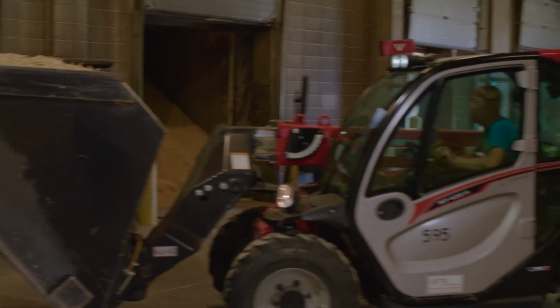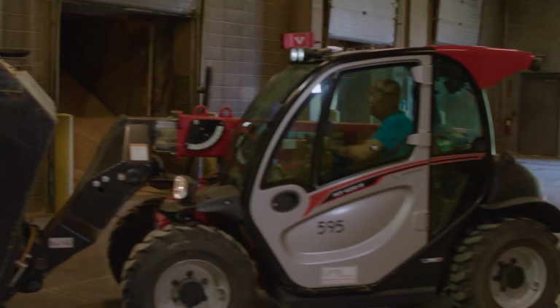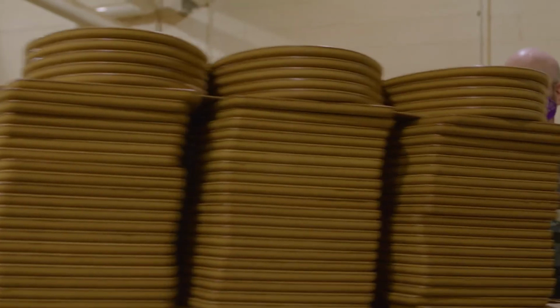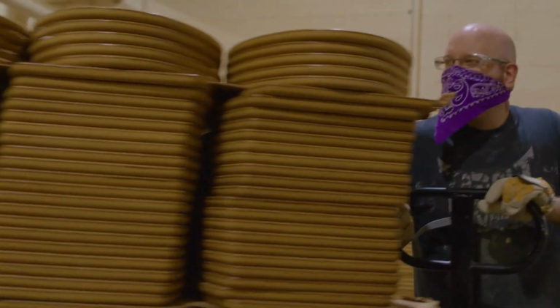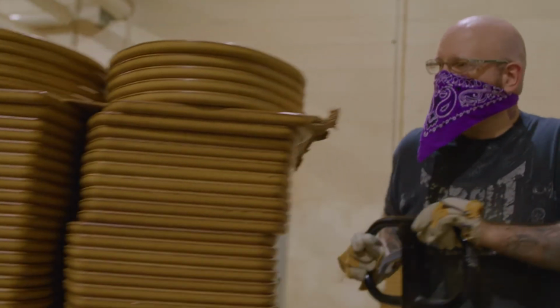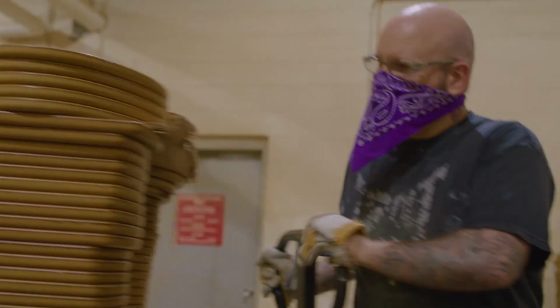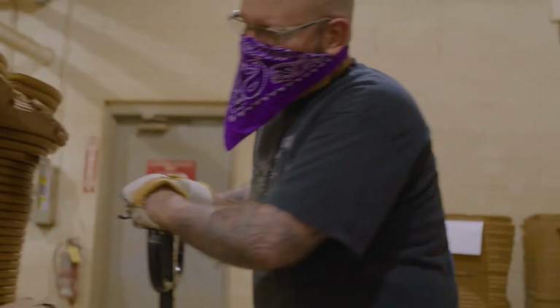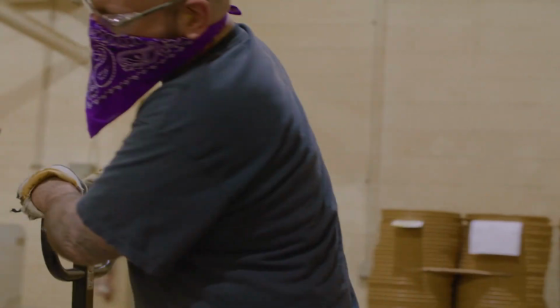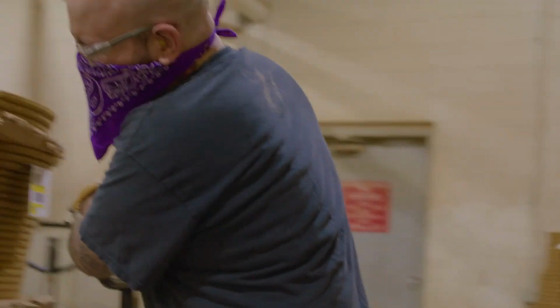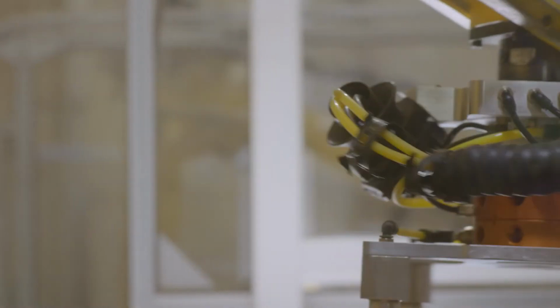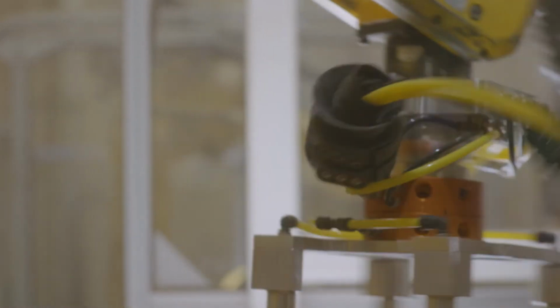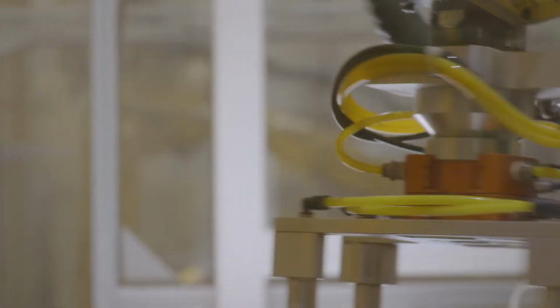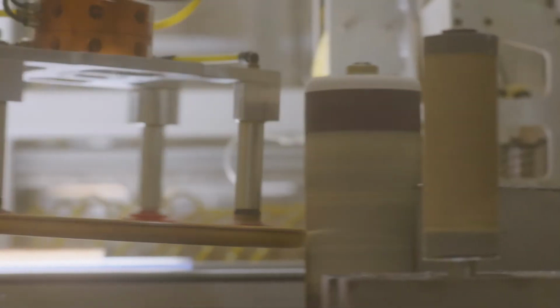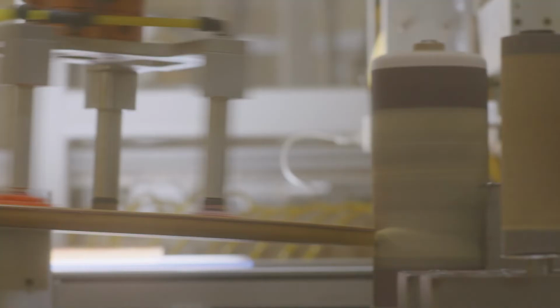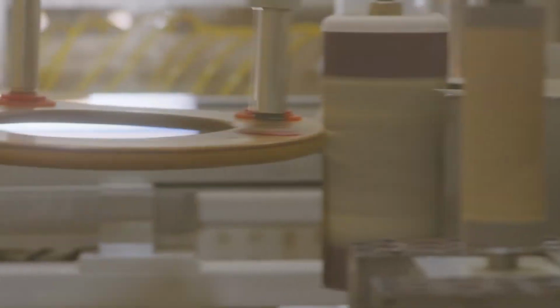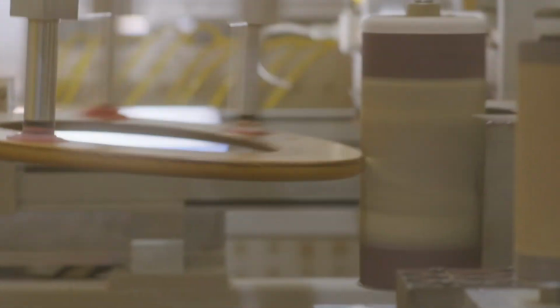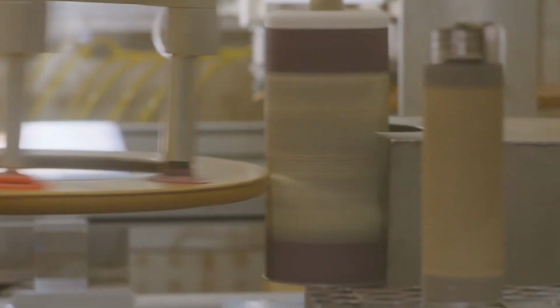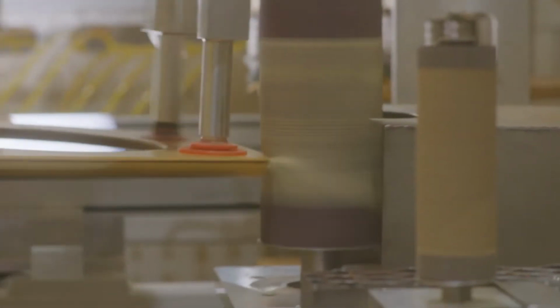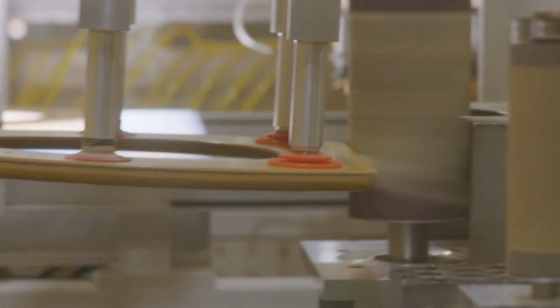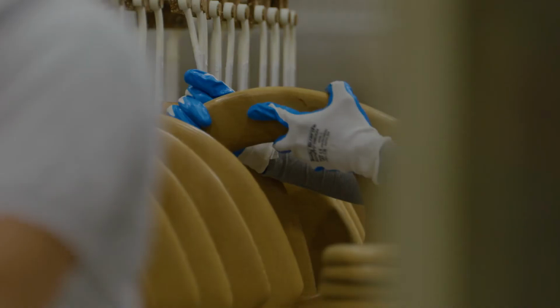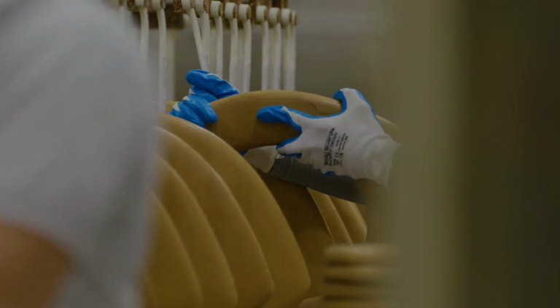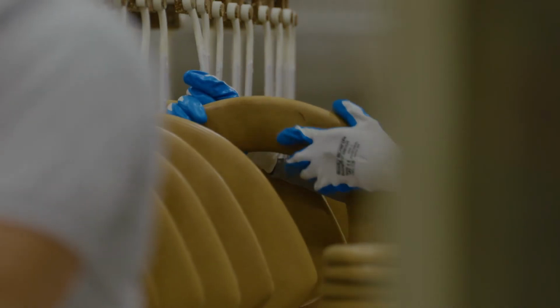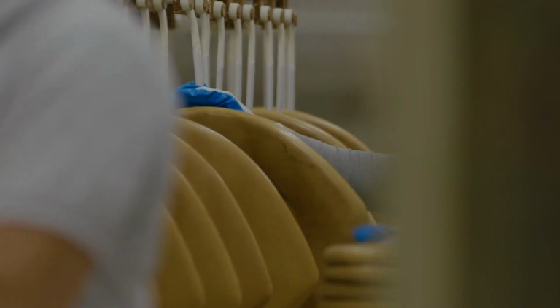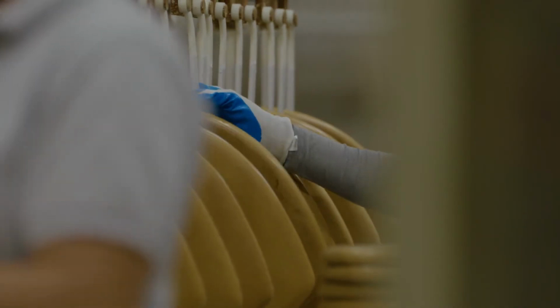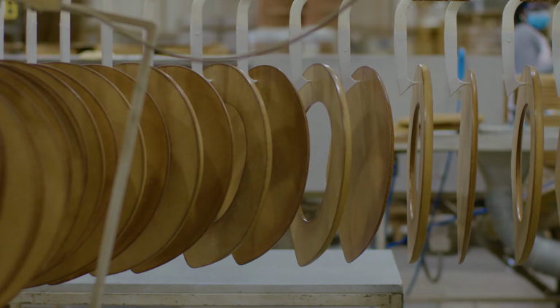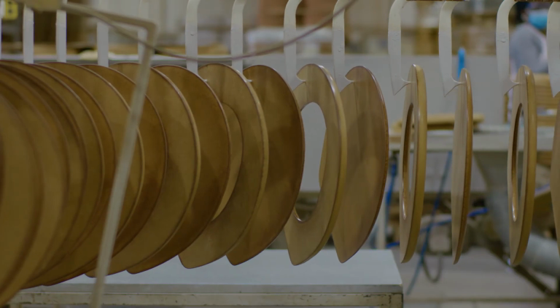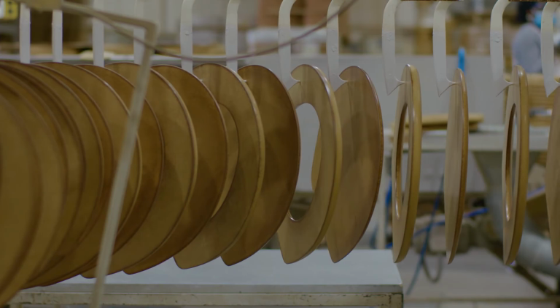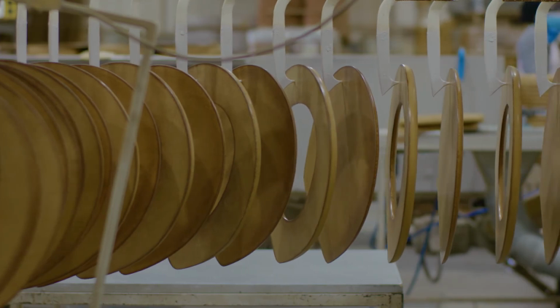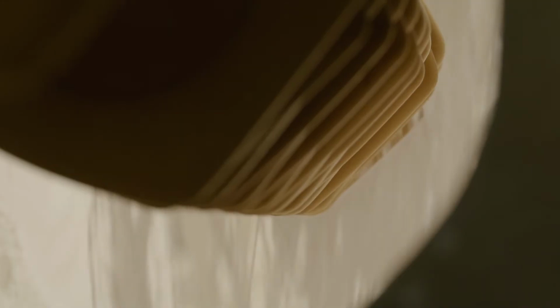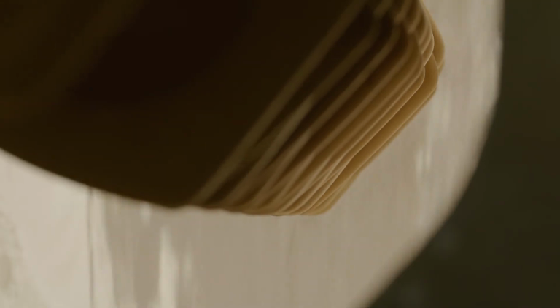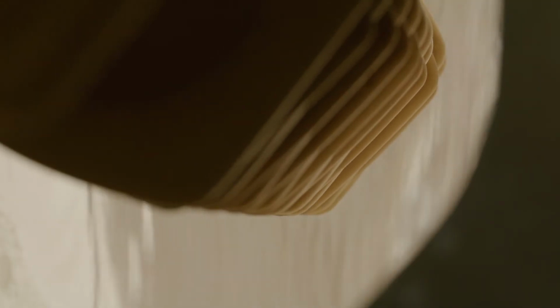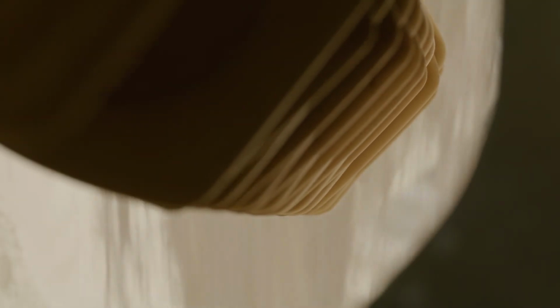After we mold the seats and covers, we remove the flash and sand the sharp edge off. From there it goes to our finishing process where we apply water-based paint.